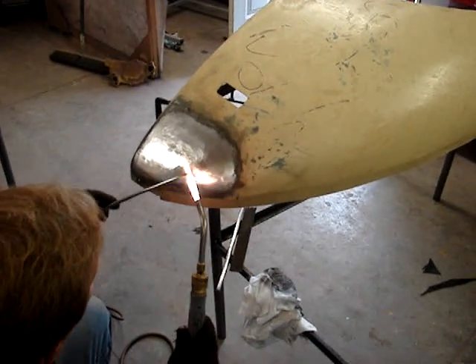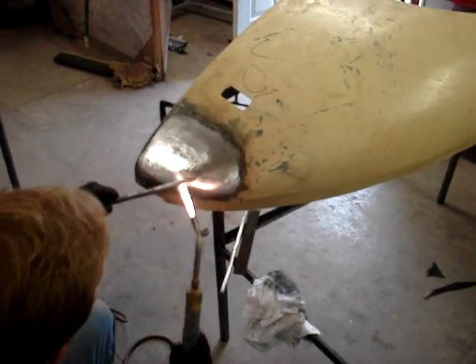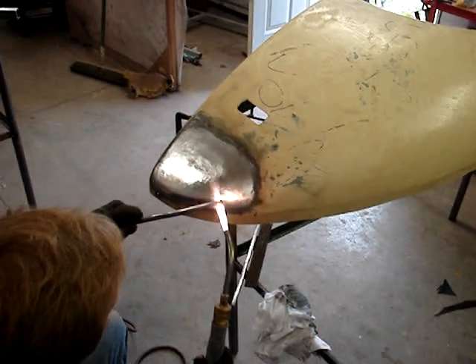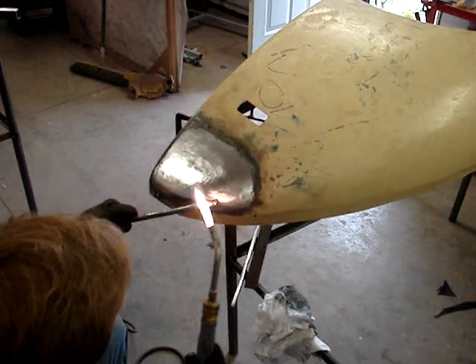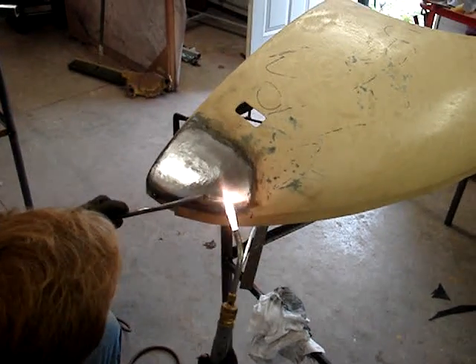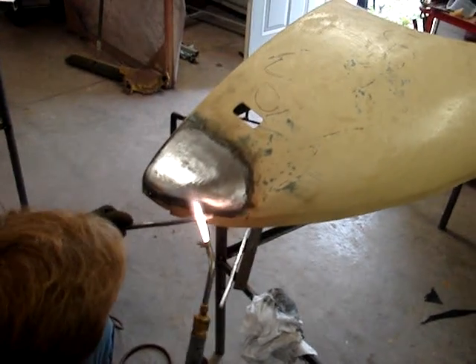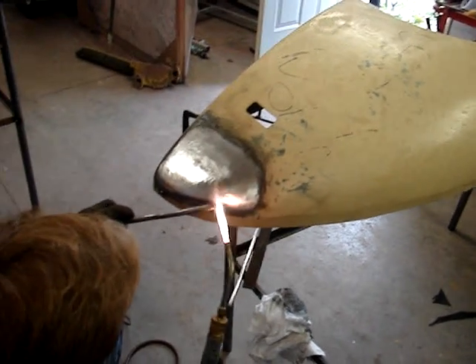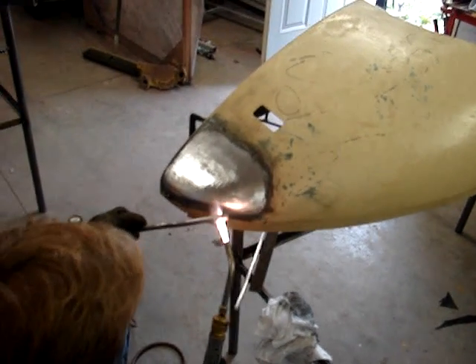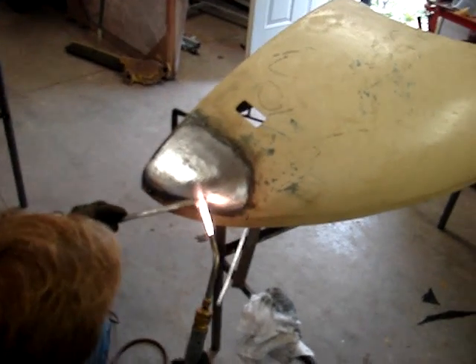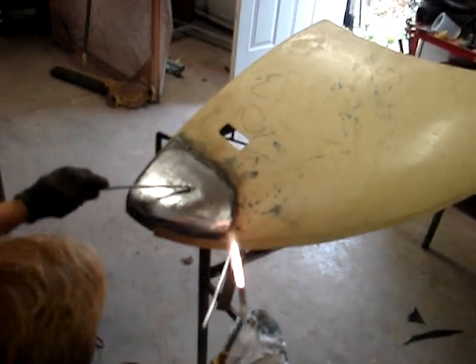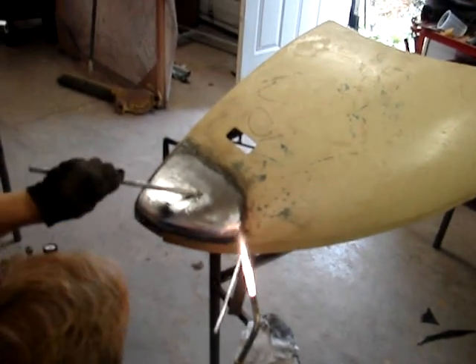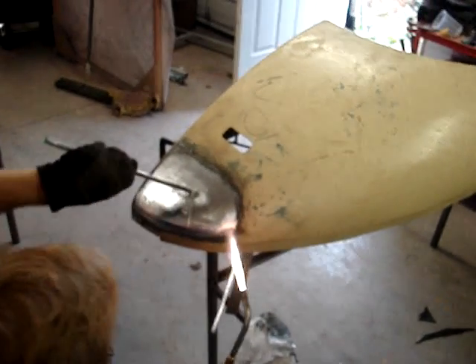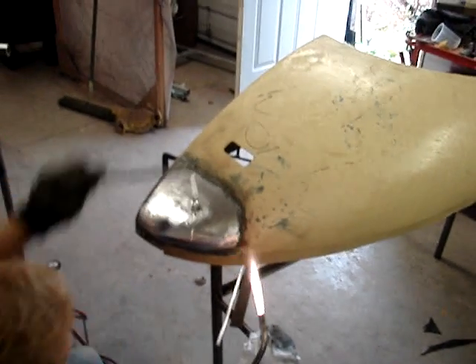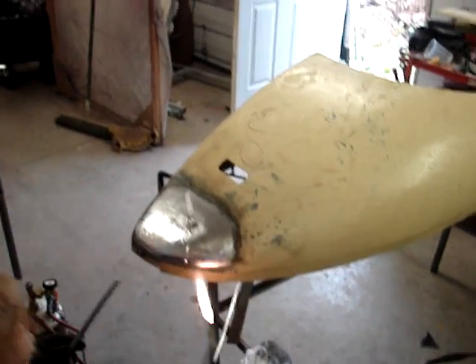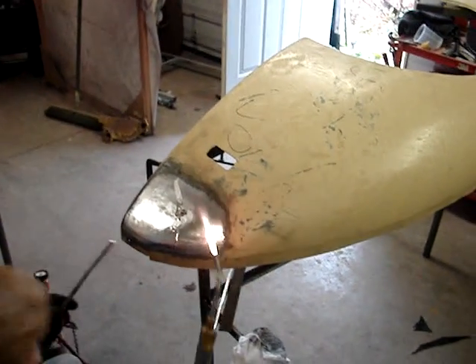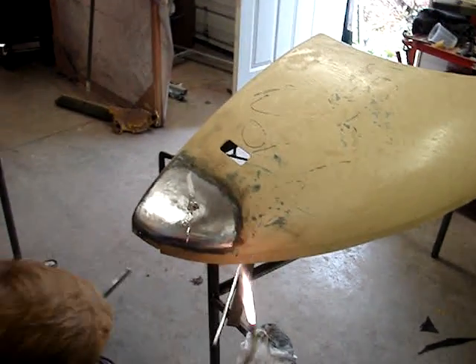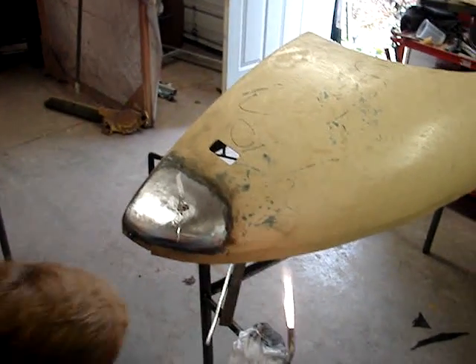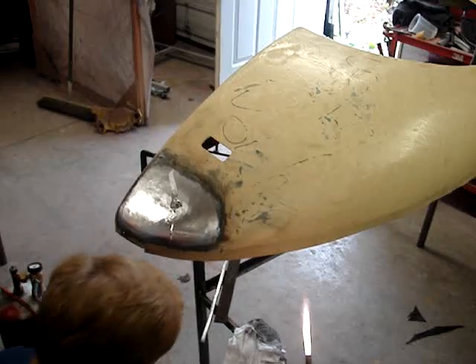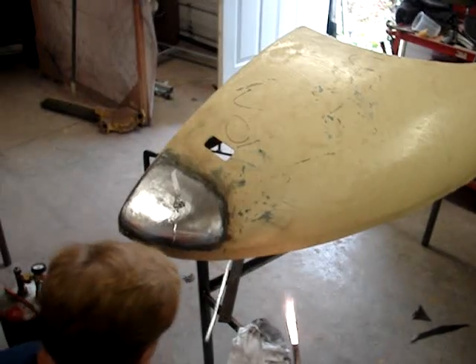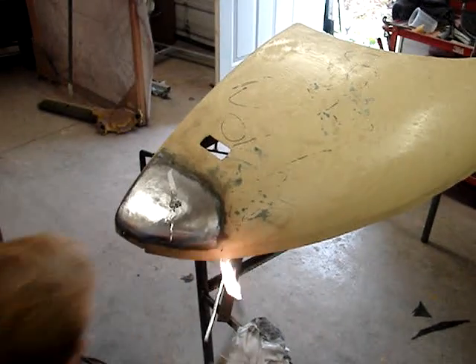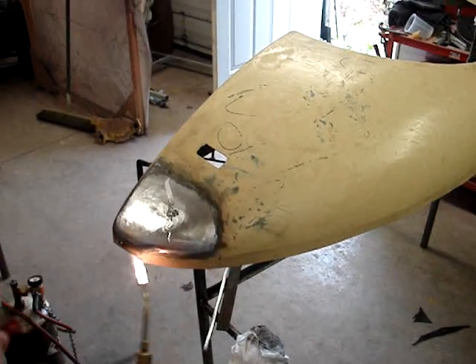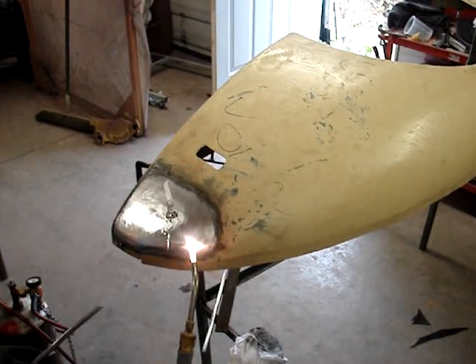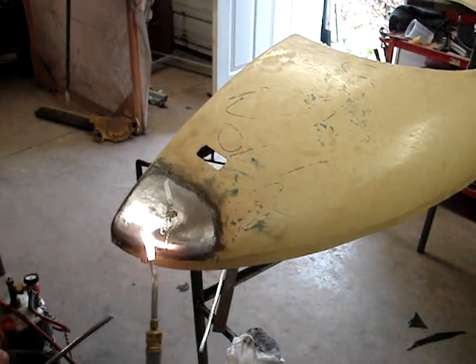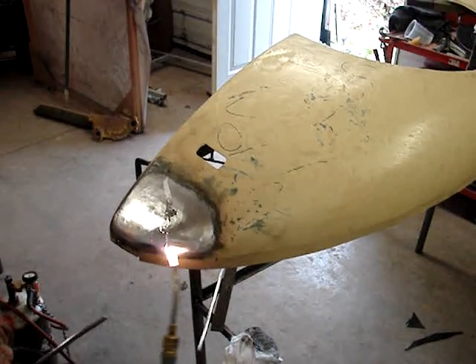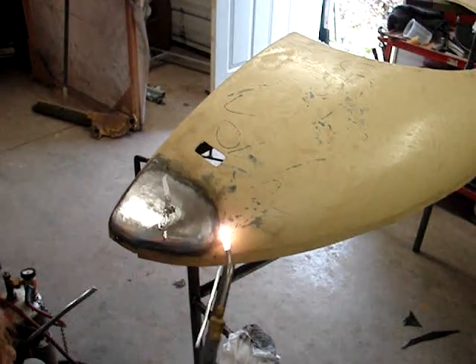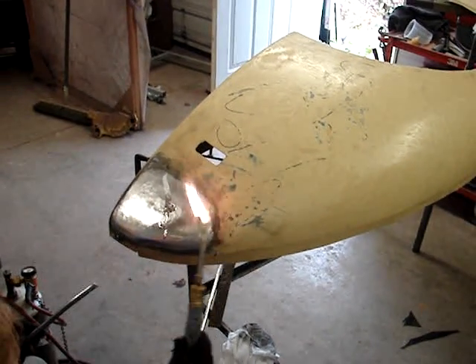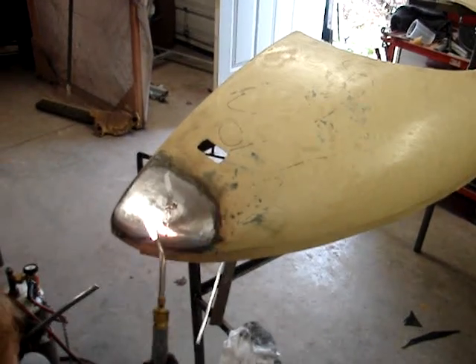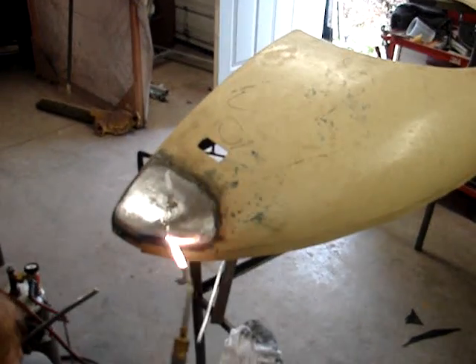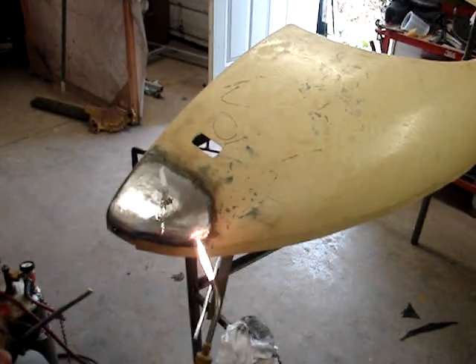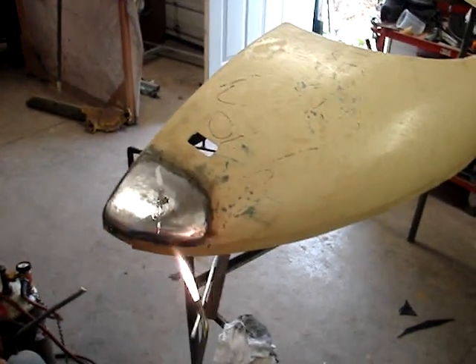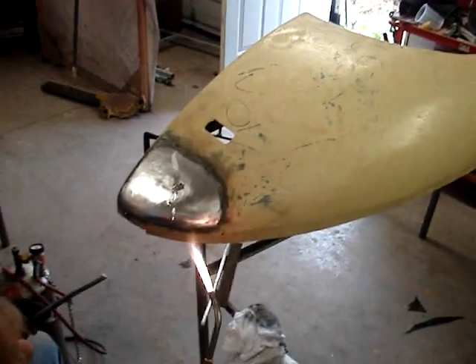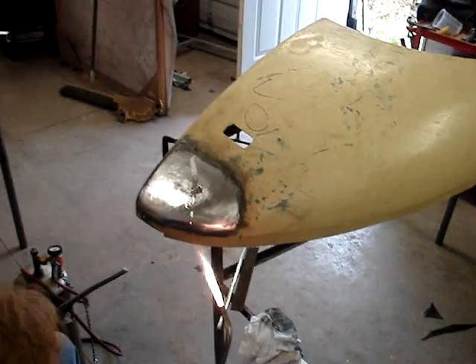When it gets thick — it's too much, it's too hot. You bring your torch back here.